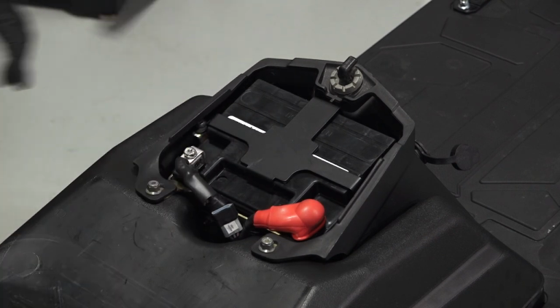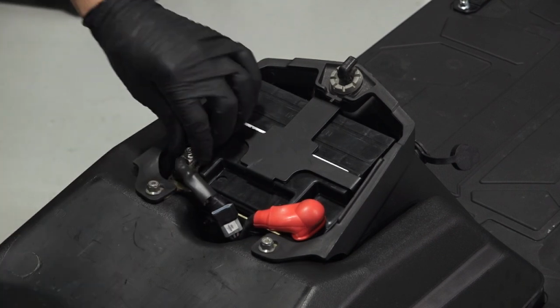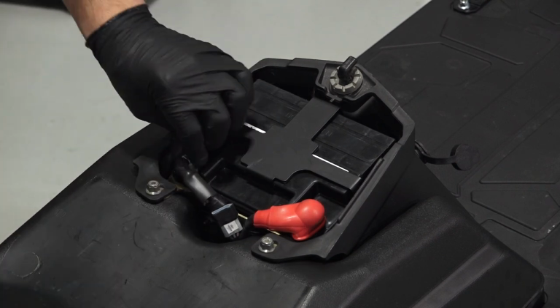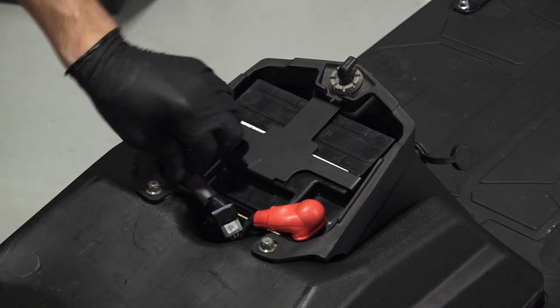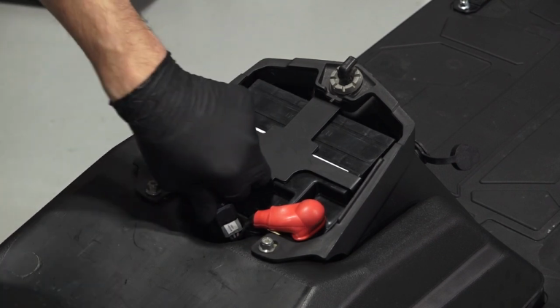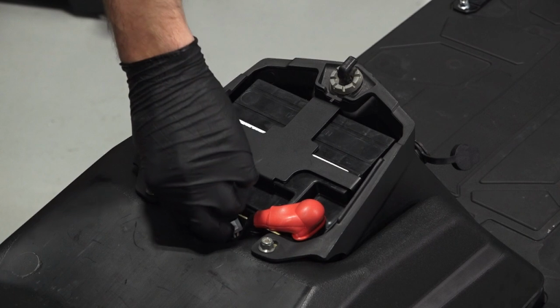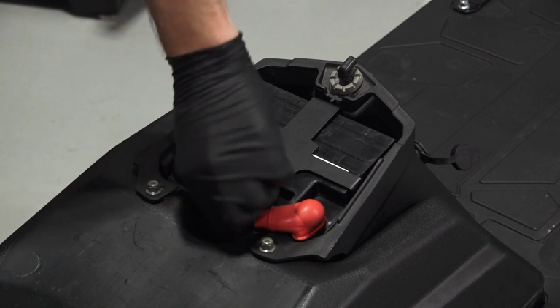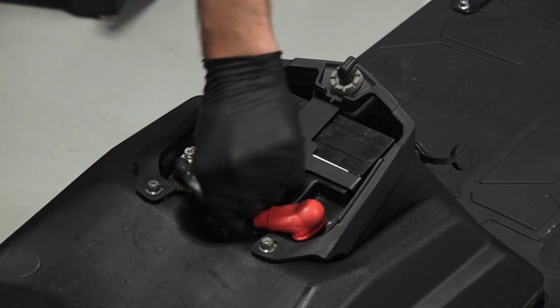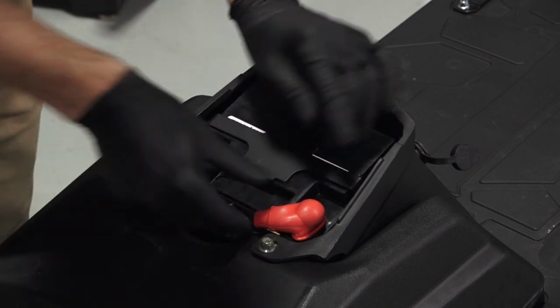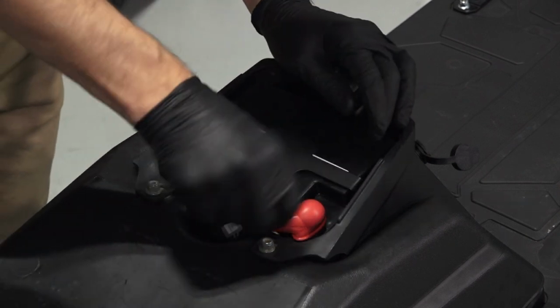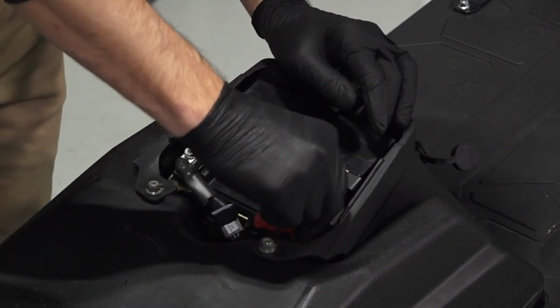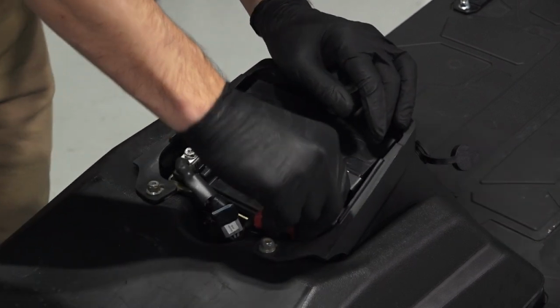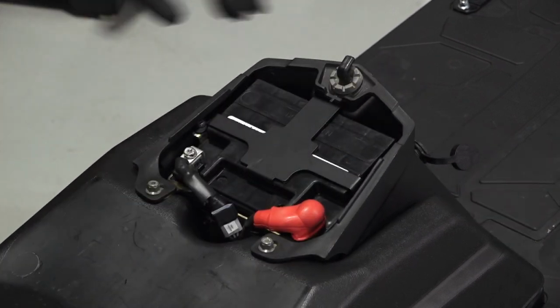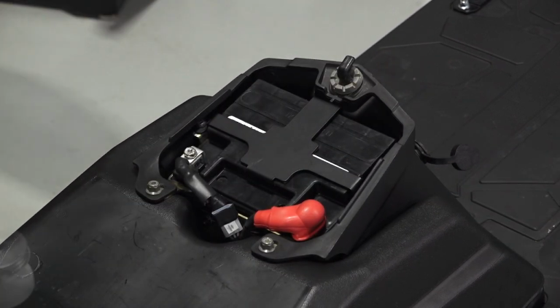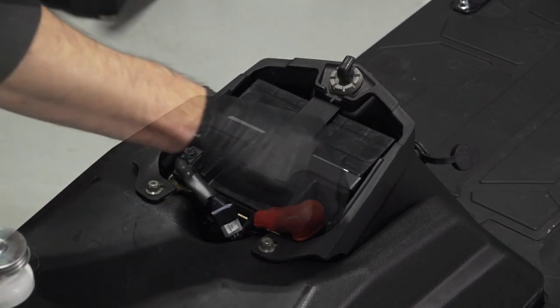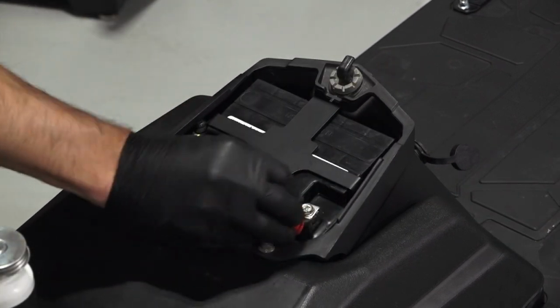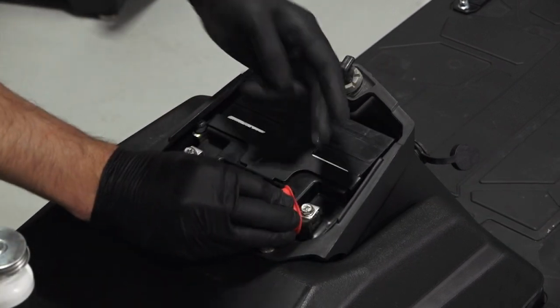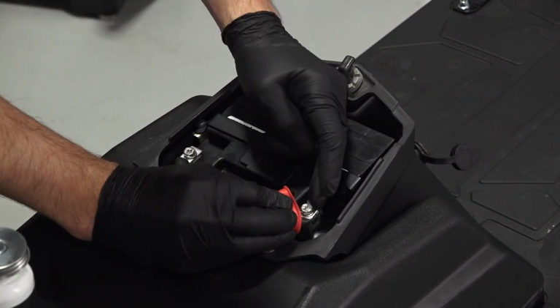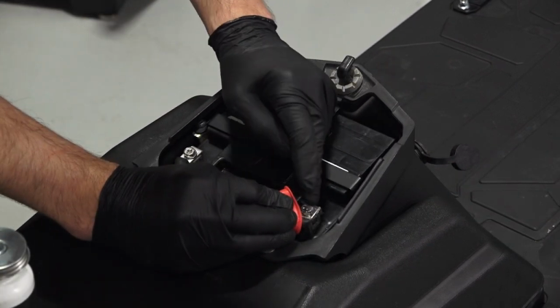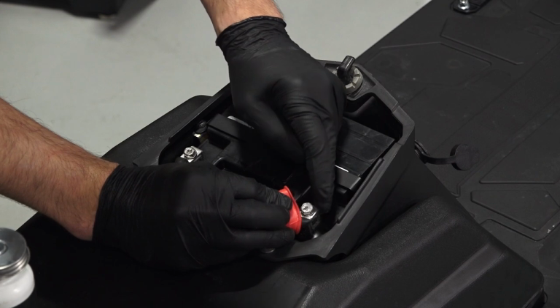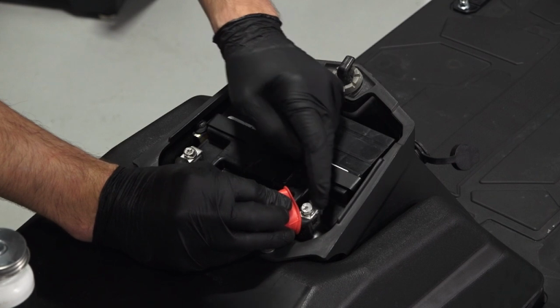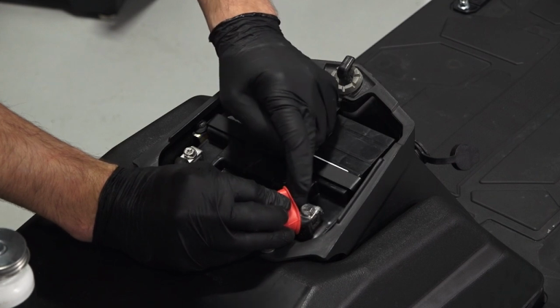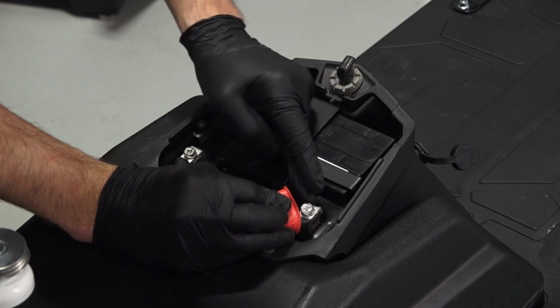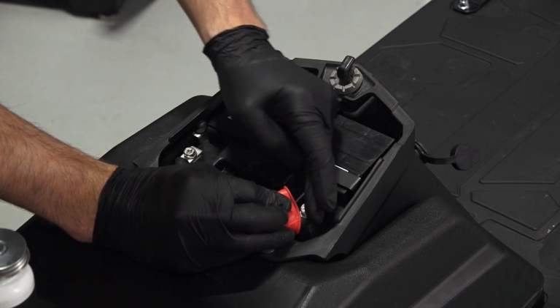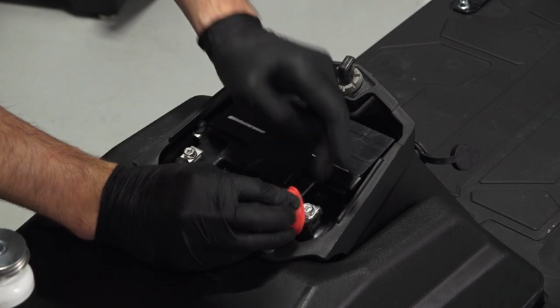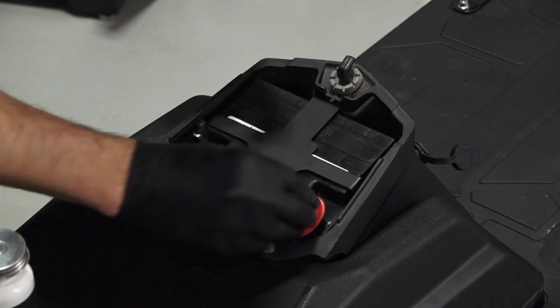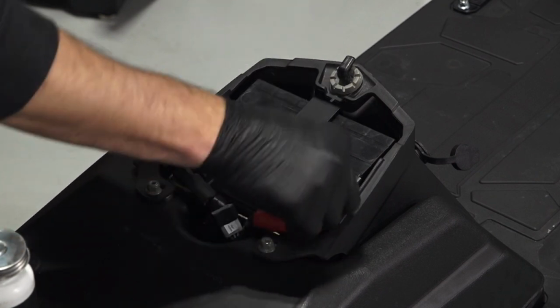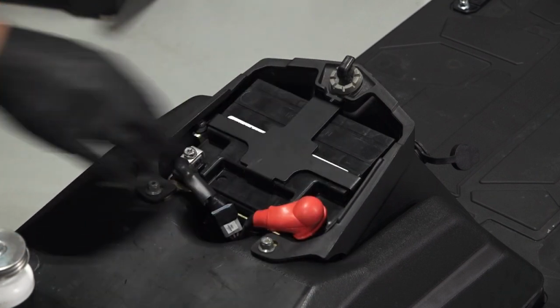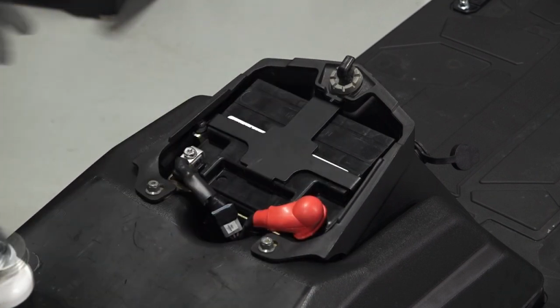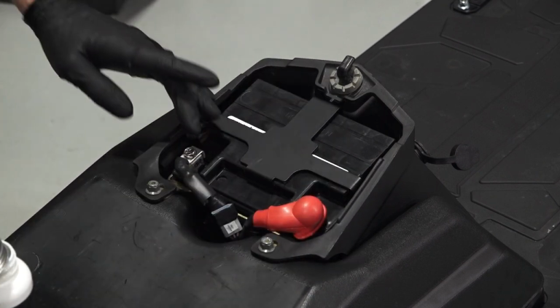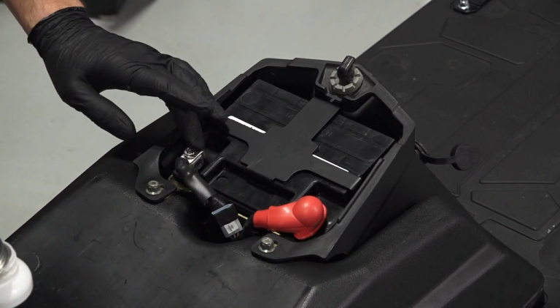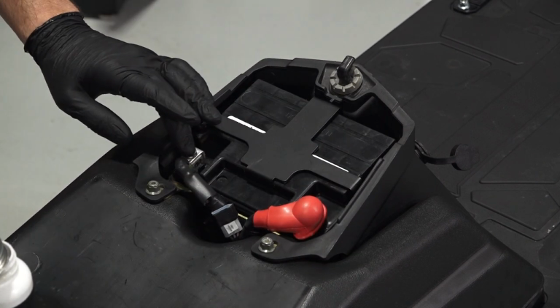Also verify the cables are secure and properly routed. Before continuing, apply a light film of dielectric grease or petroleum jelly to both terminals.